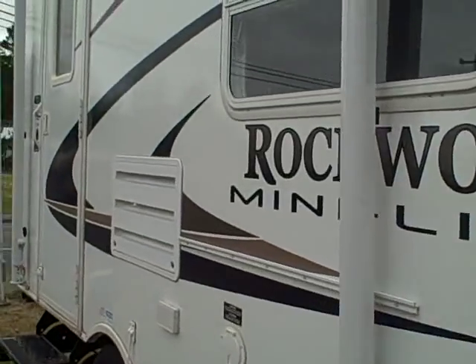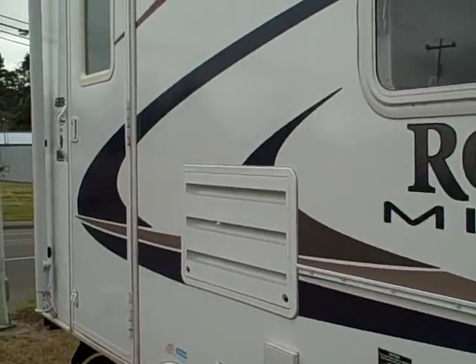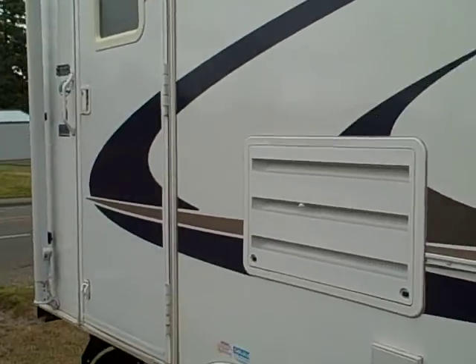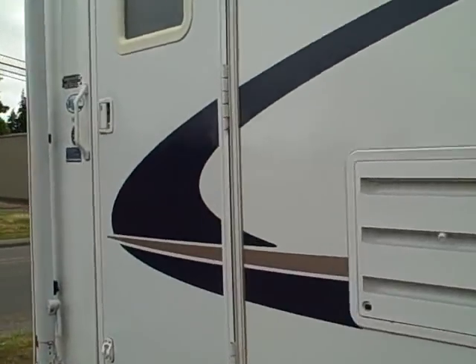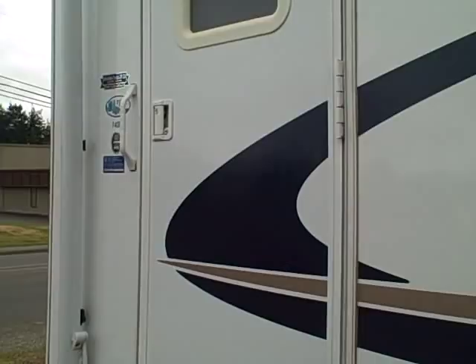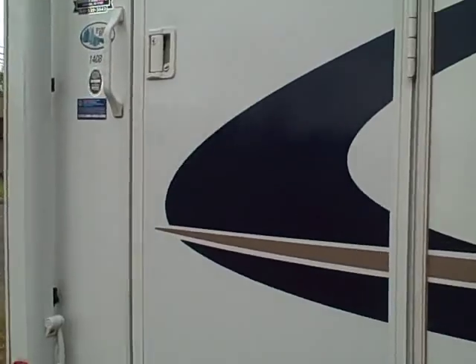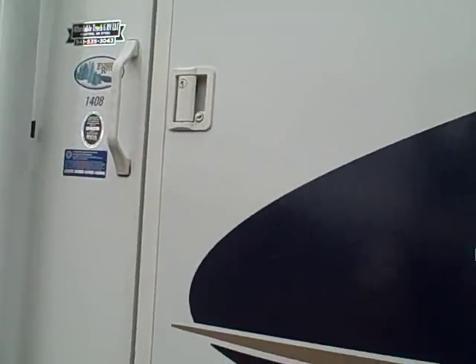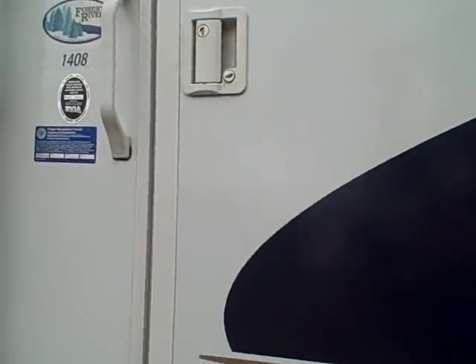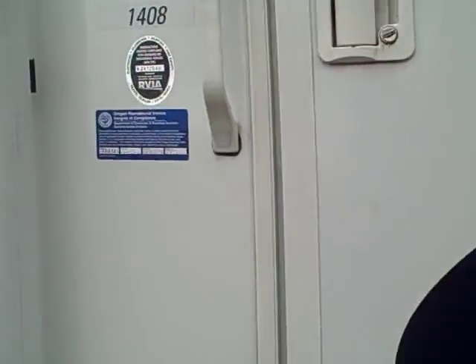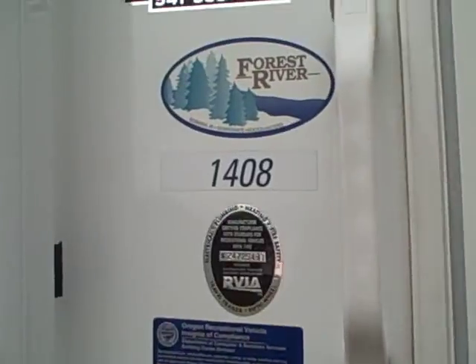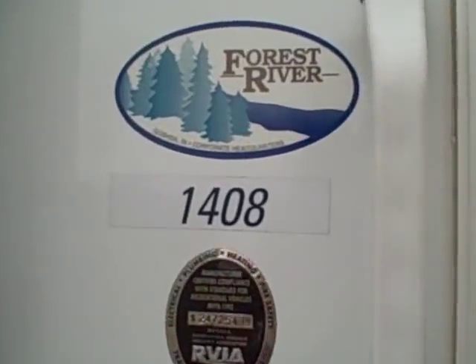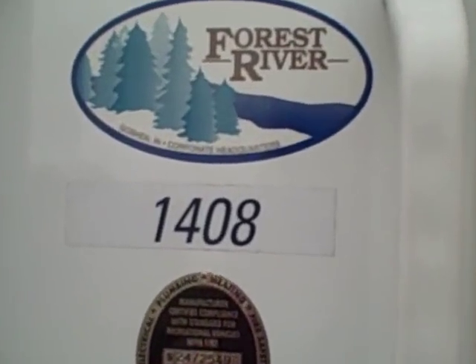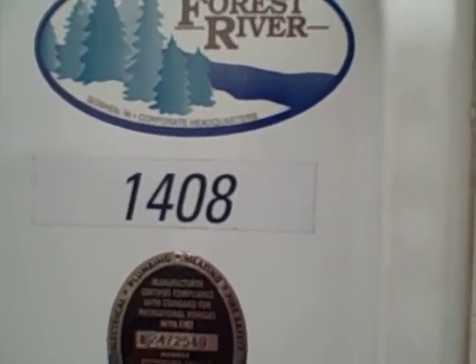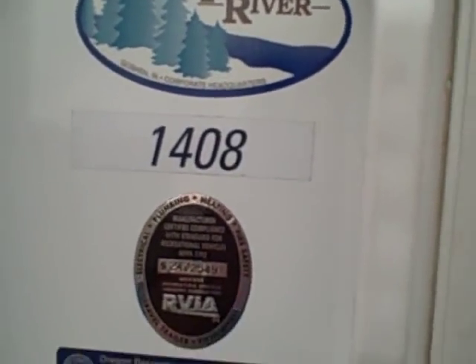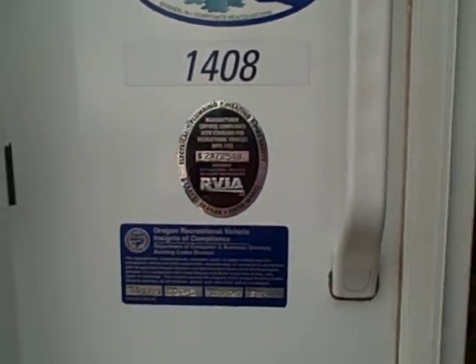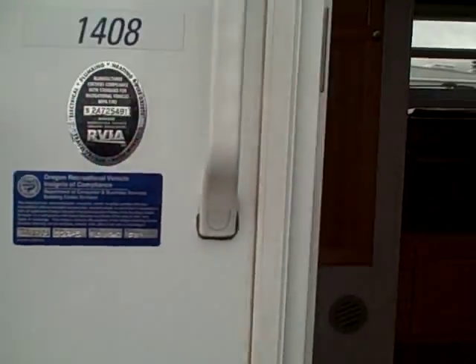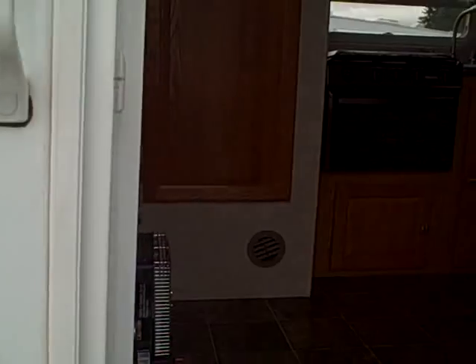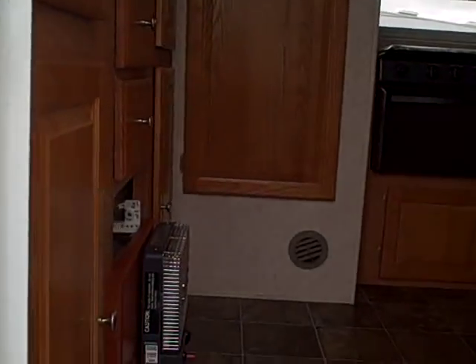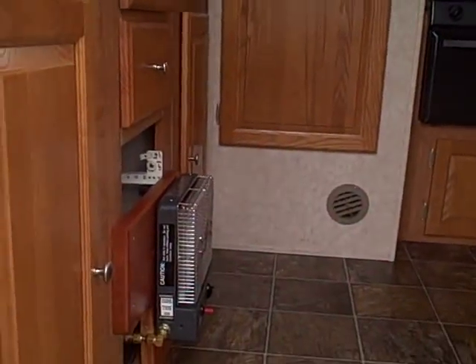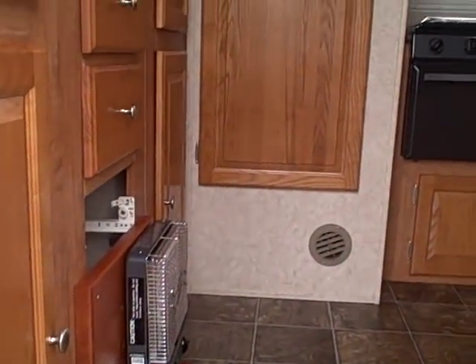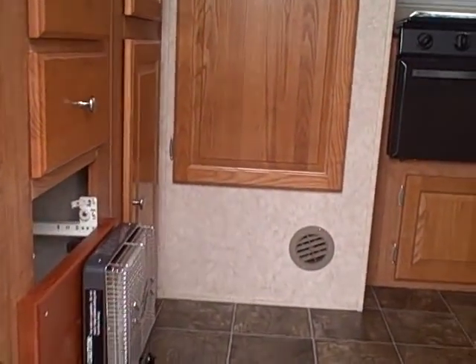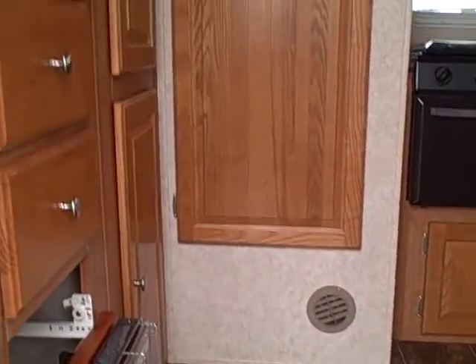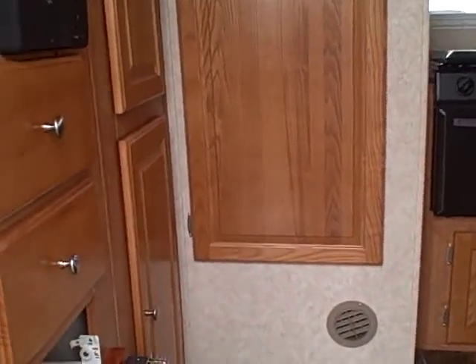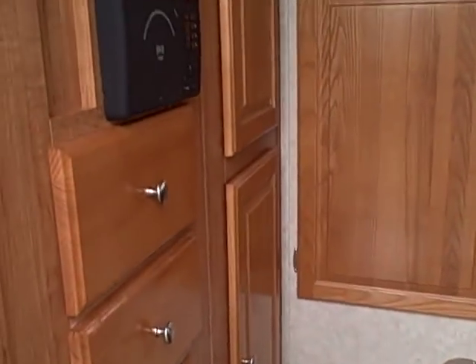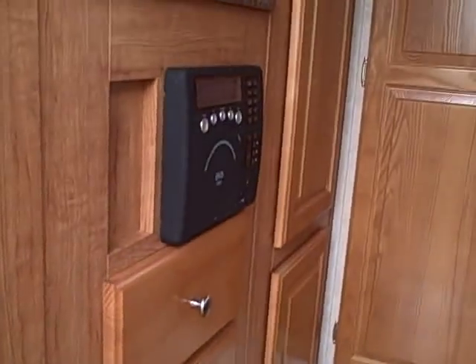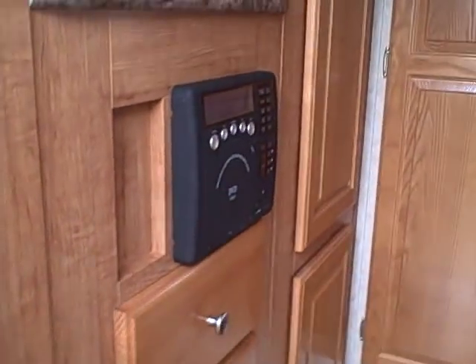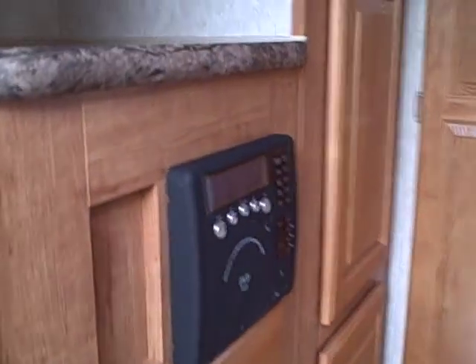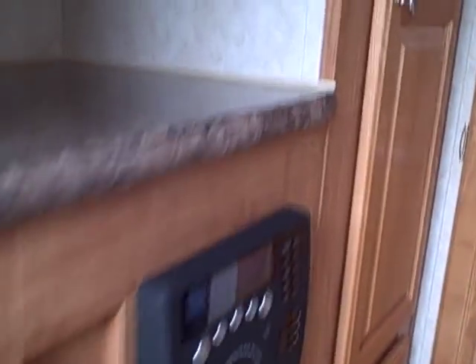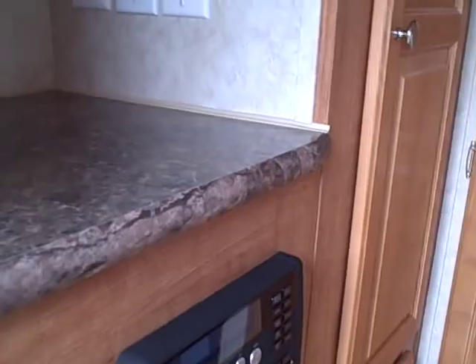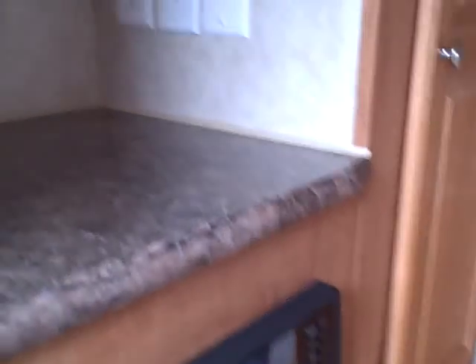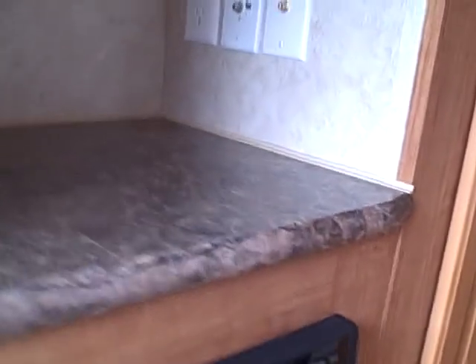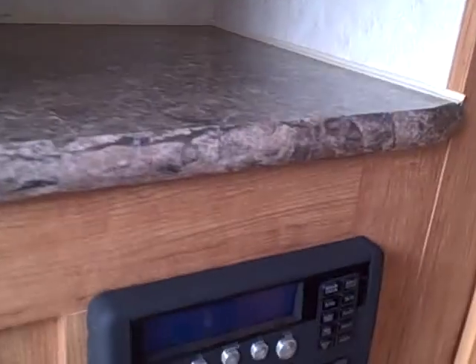Let's take a look at the inside. Weighing in at 2,927 pounds, this is model 1408, made by Forest River as the parent company. There's an amazing amount of cabinet space in this trailer.